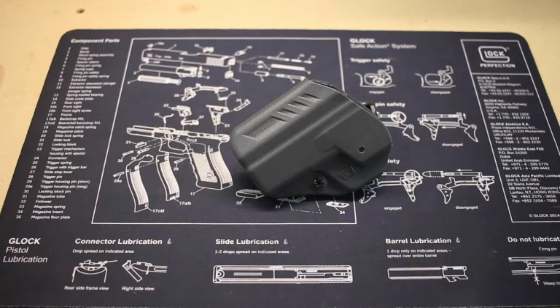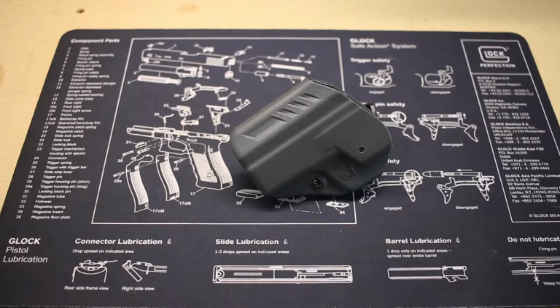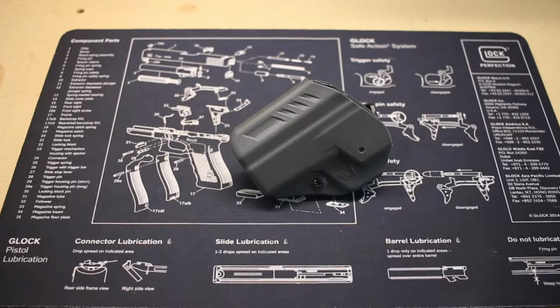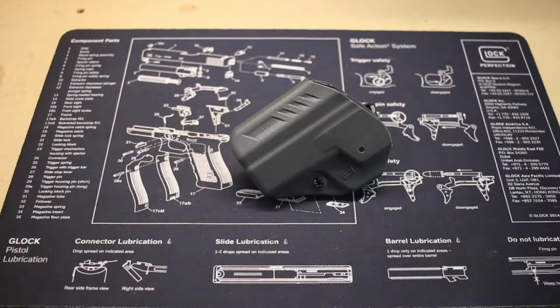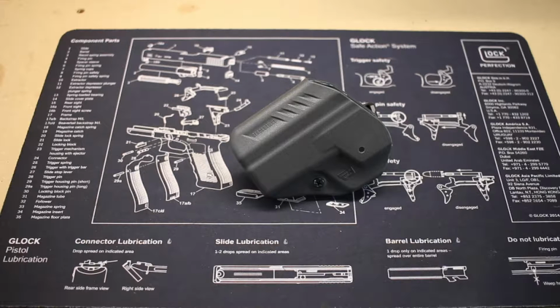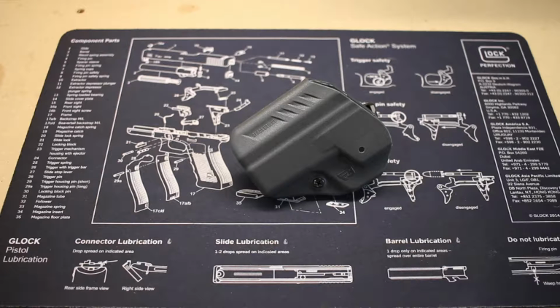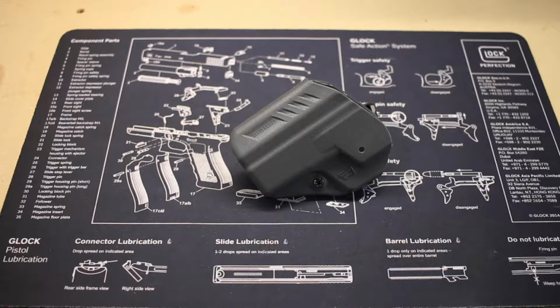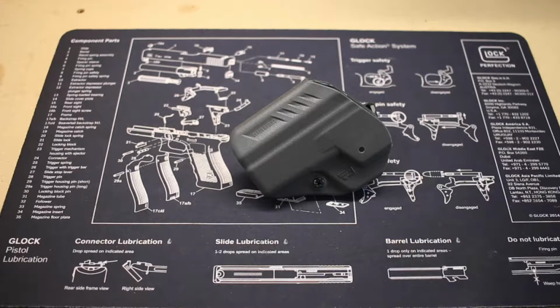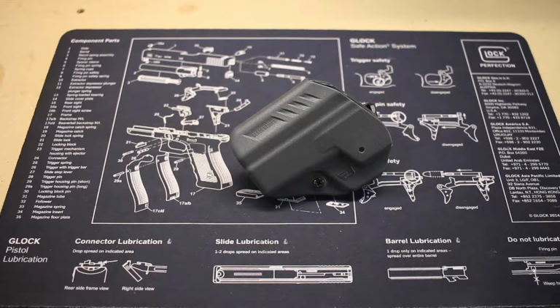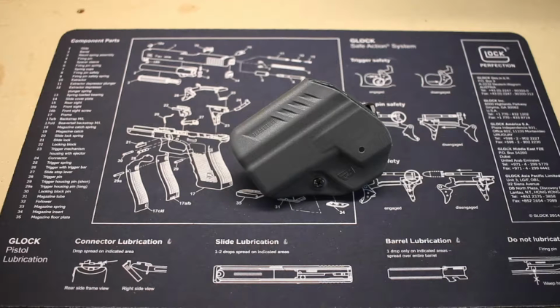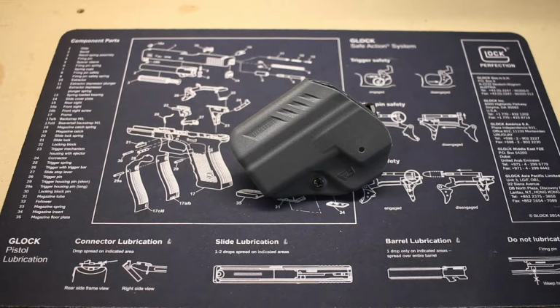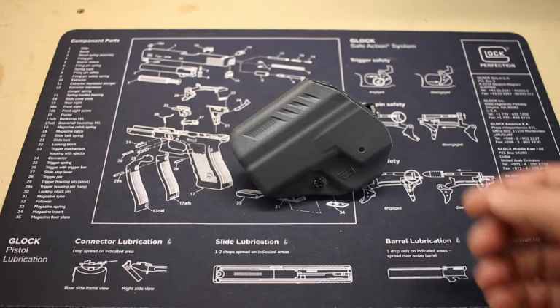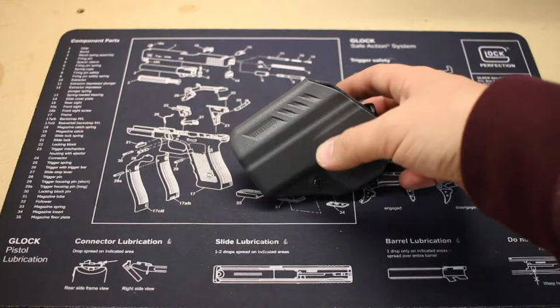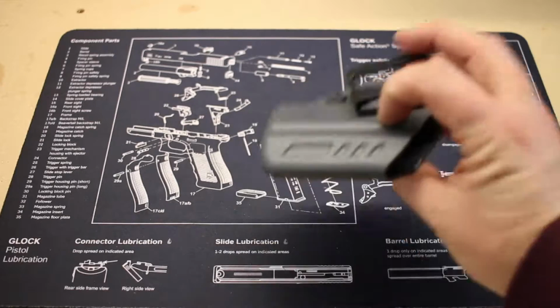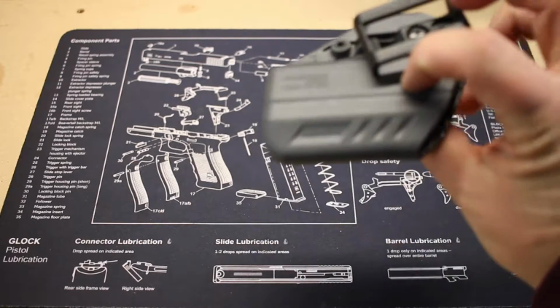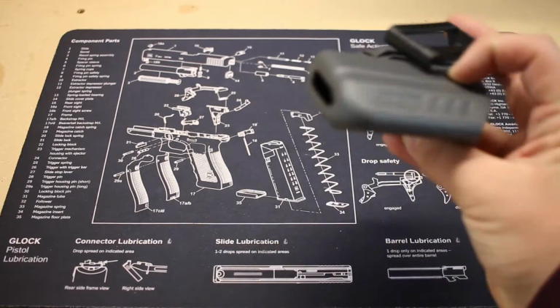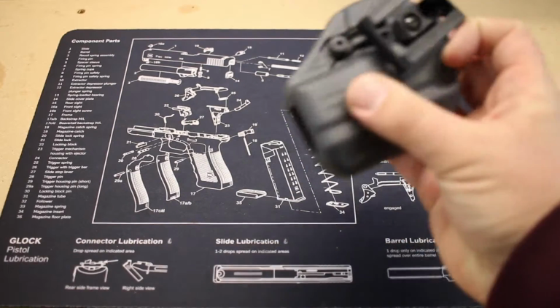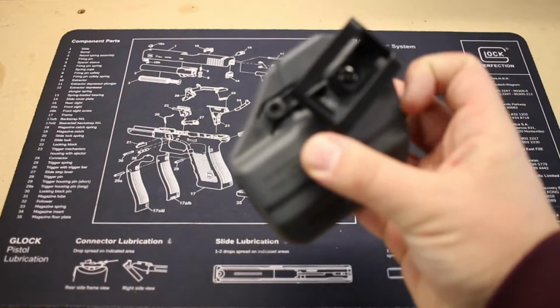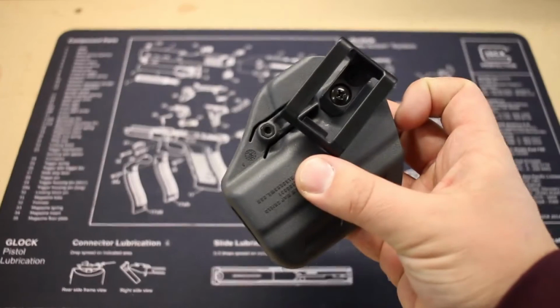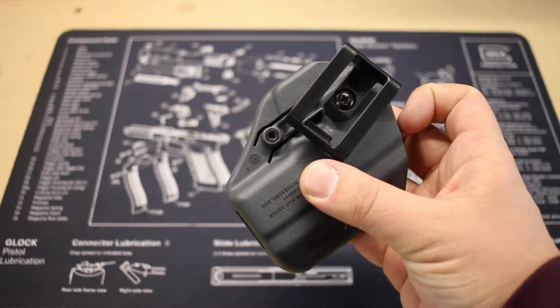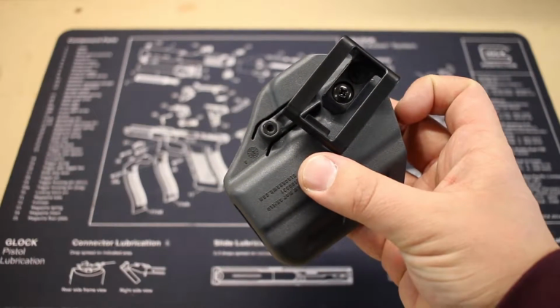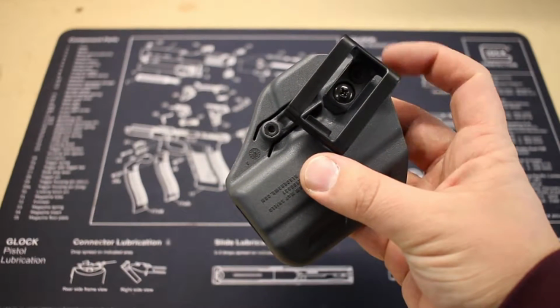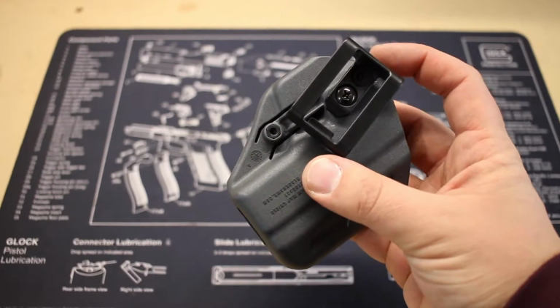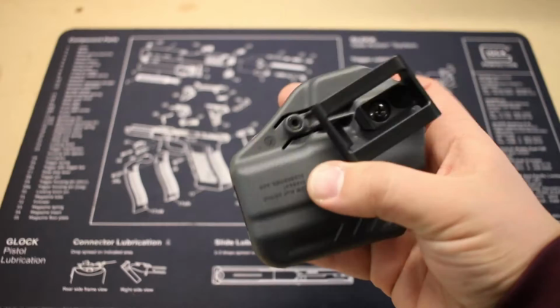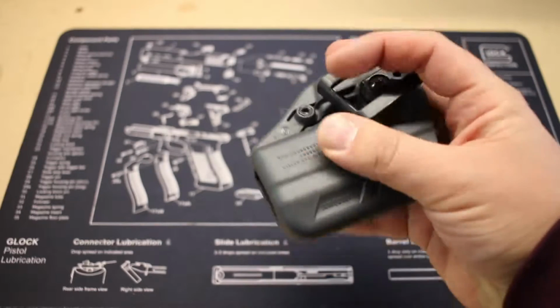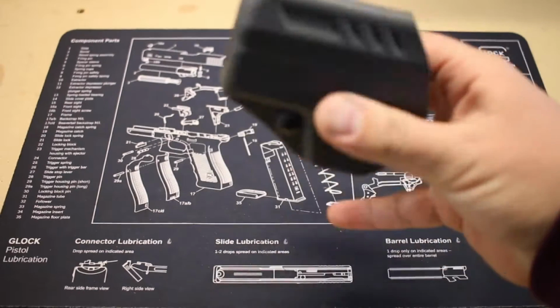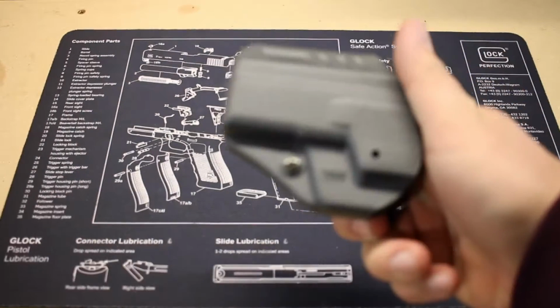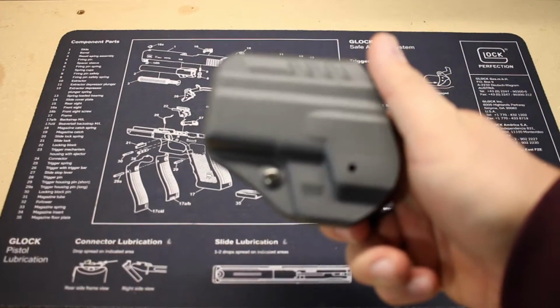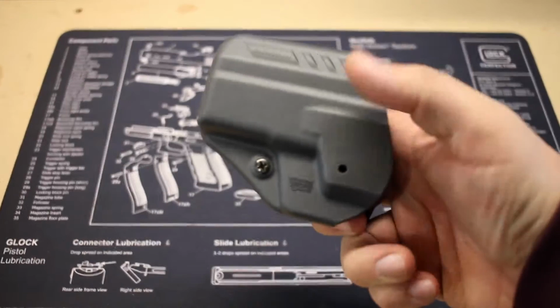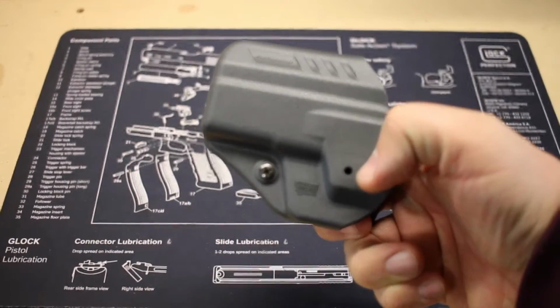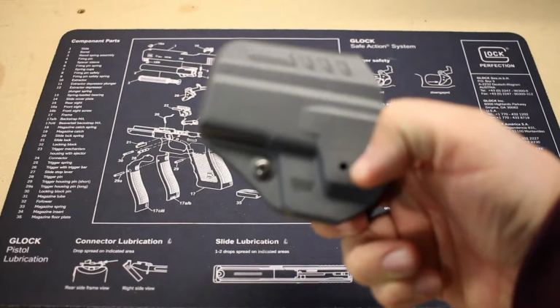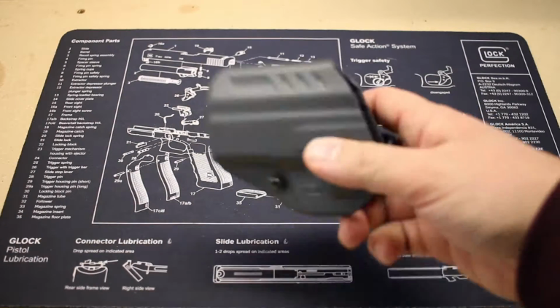This is an ambidextrous holster, so there is a belt clip that can be attached on both sides of the holster. Simply with those screws there that will come right out and you can go ahead and place it on that hole here.